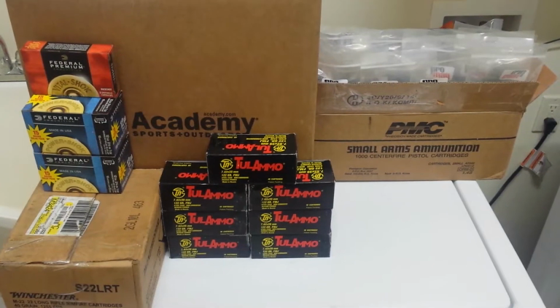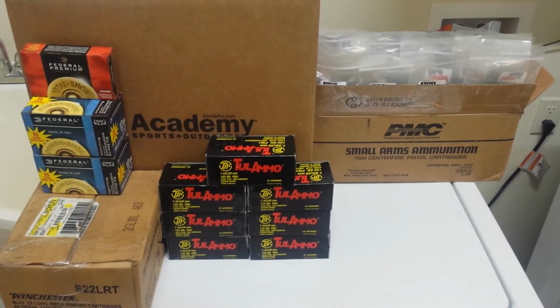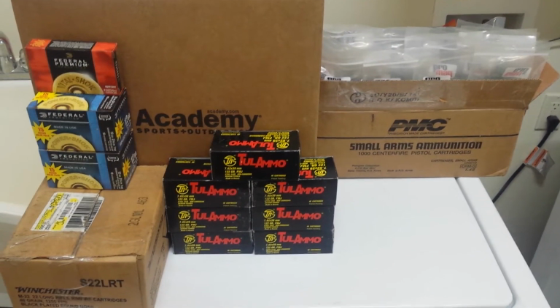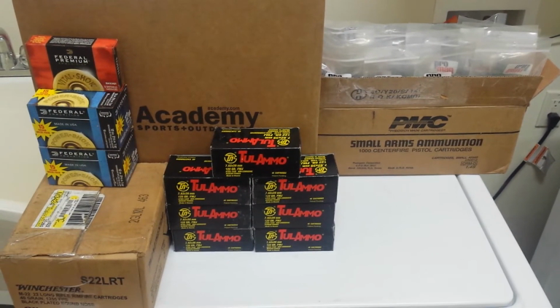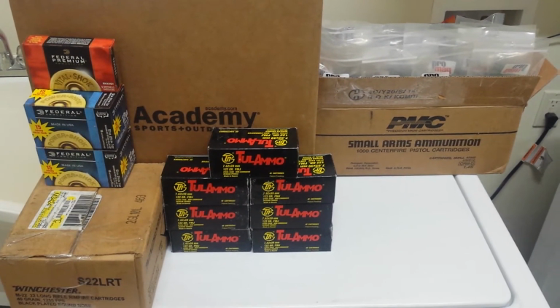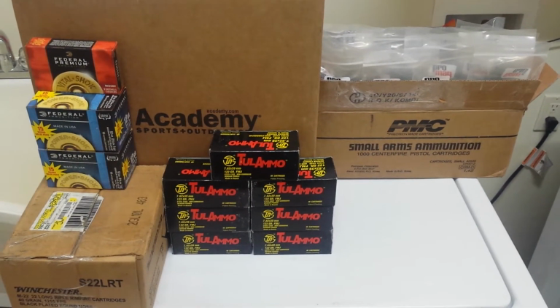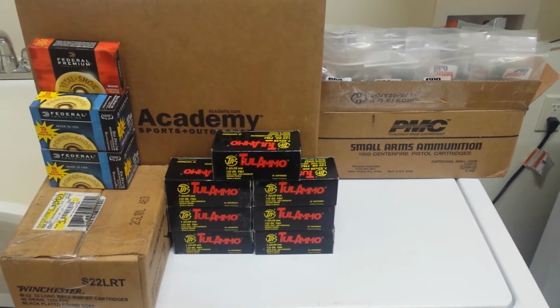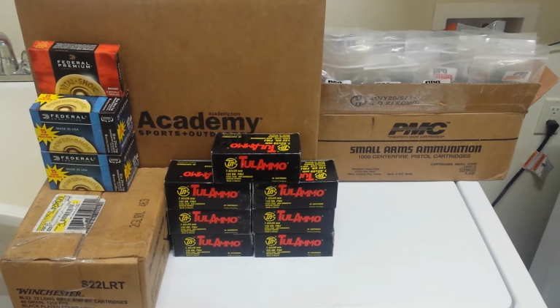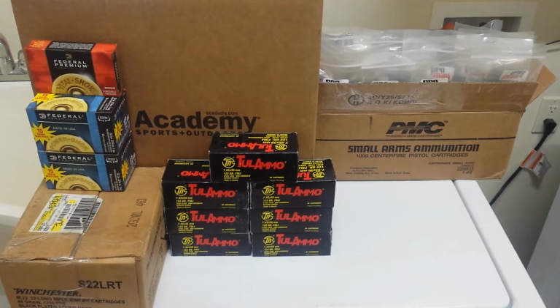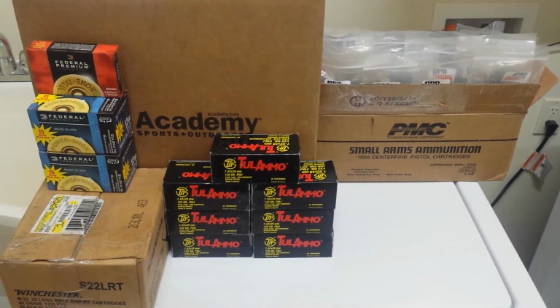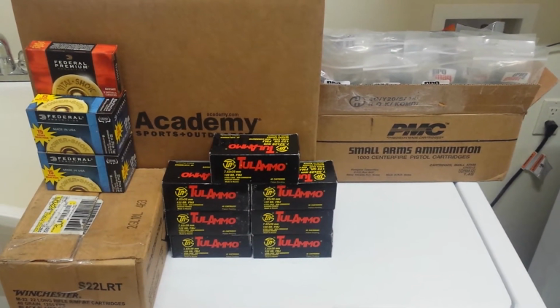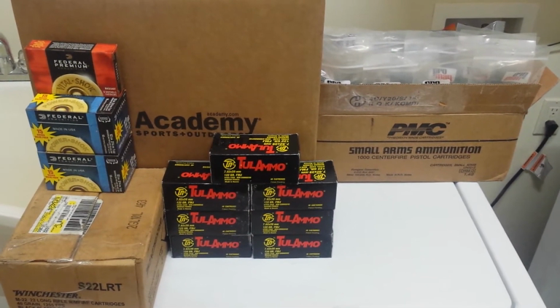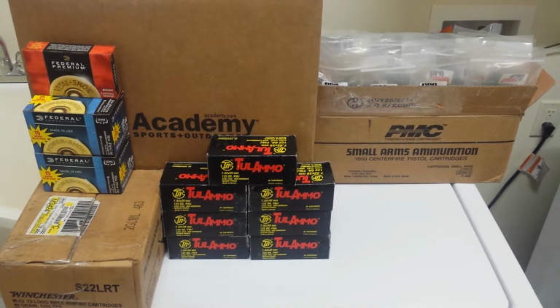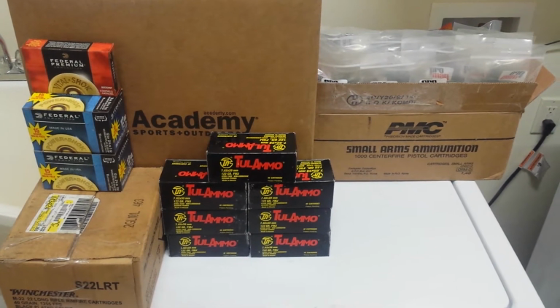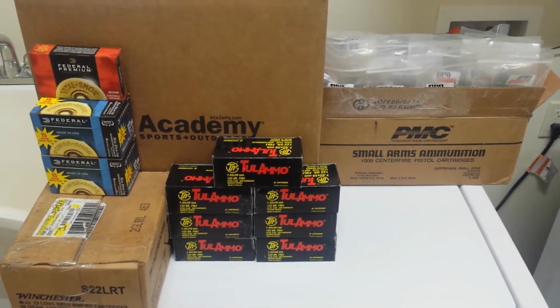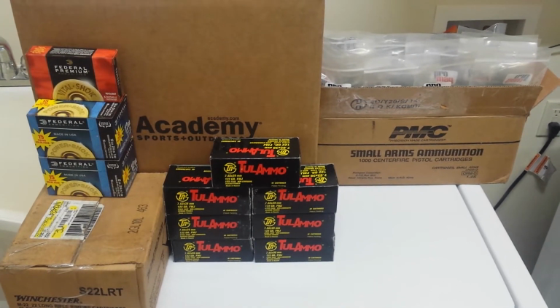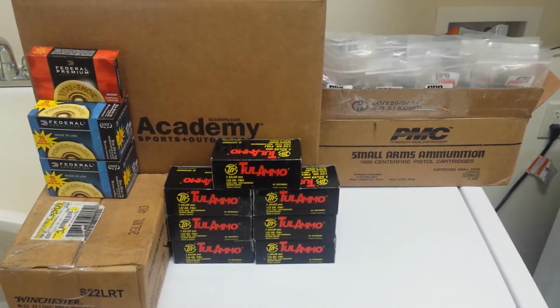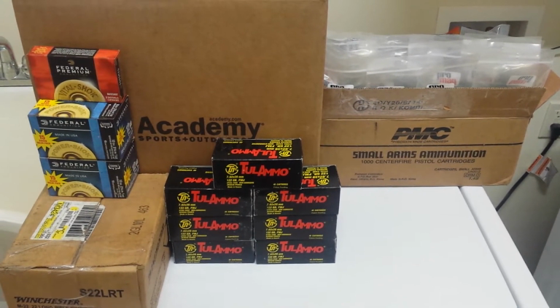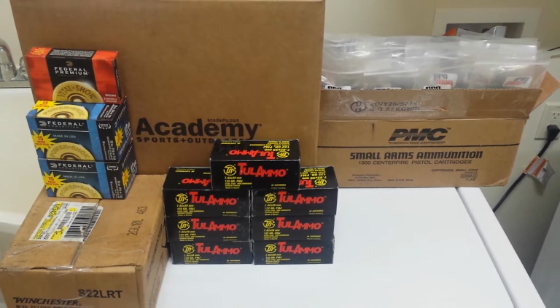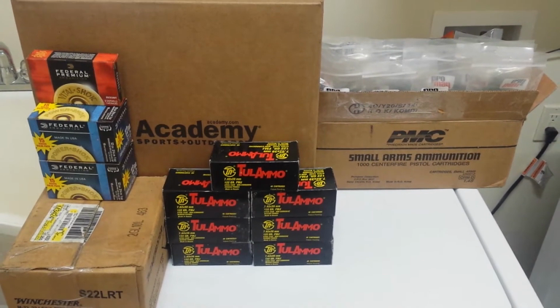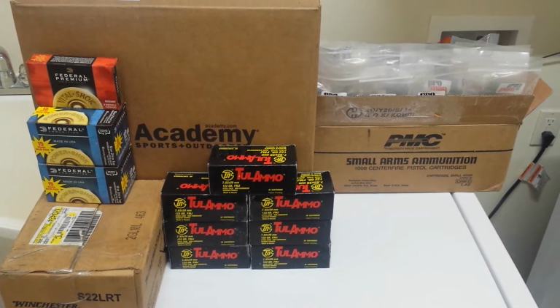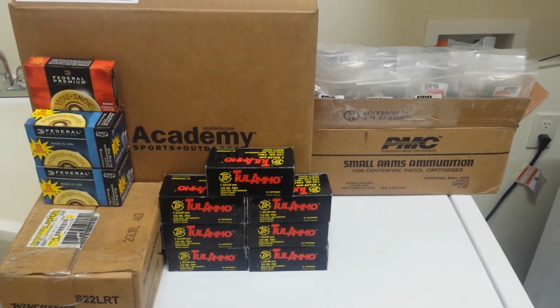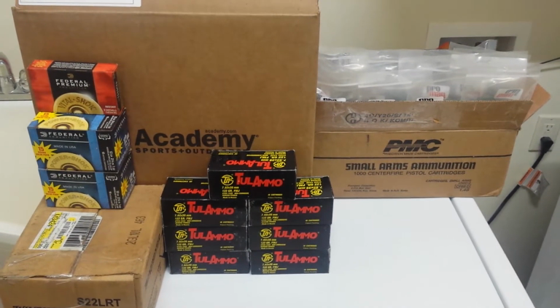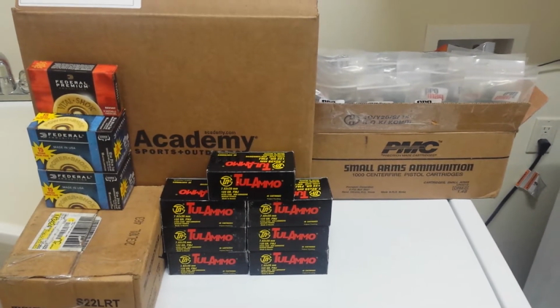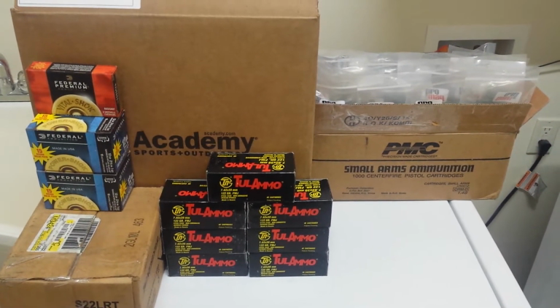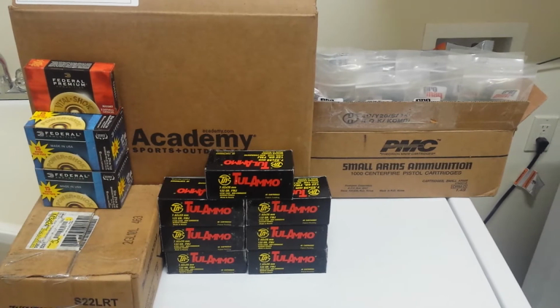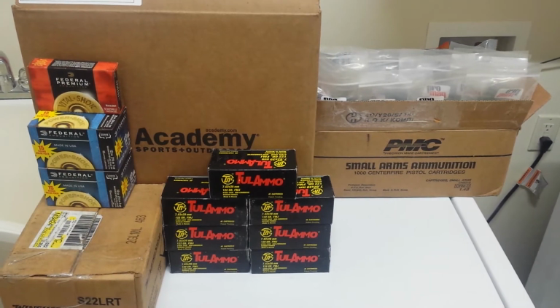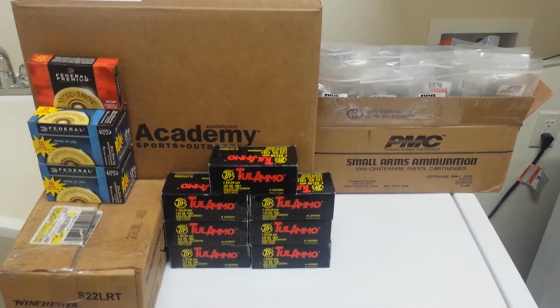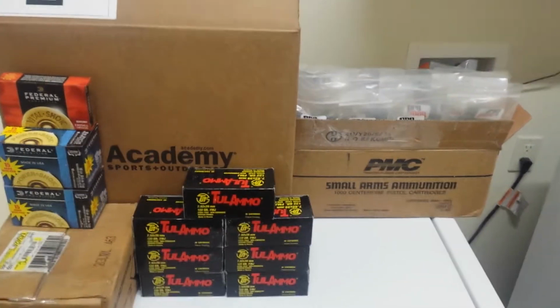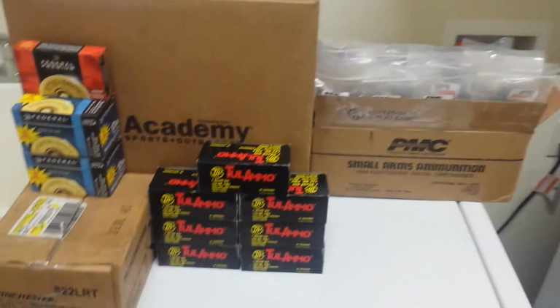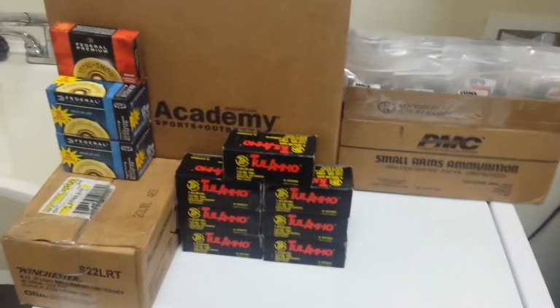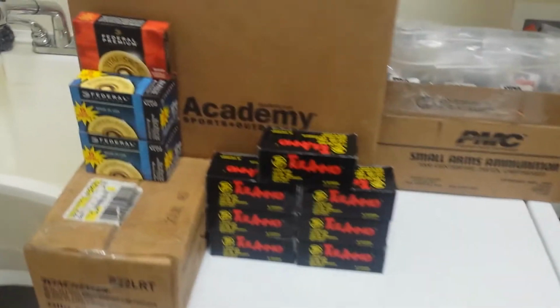Hey Youtubers and fellow stackers, I've got some weekly additions to the precious stack. I've got some Wally World pickups and also I went to a gun show down in Farmington, New Mexico this week. So I'll show you what I've got.